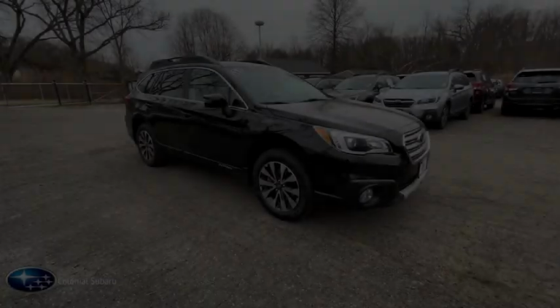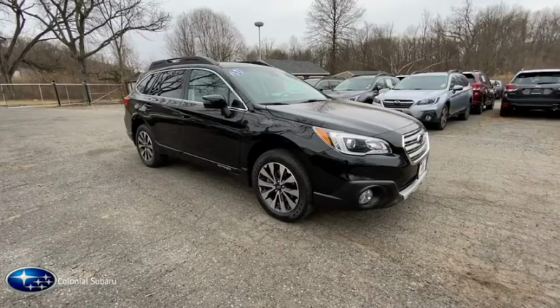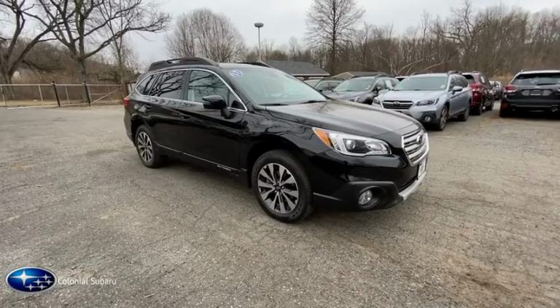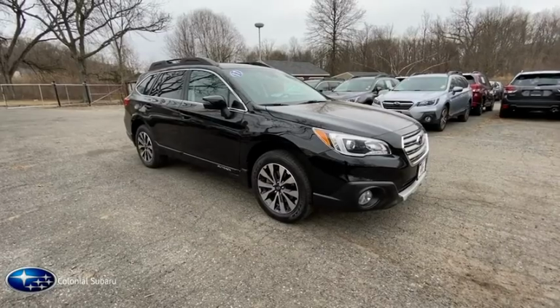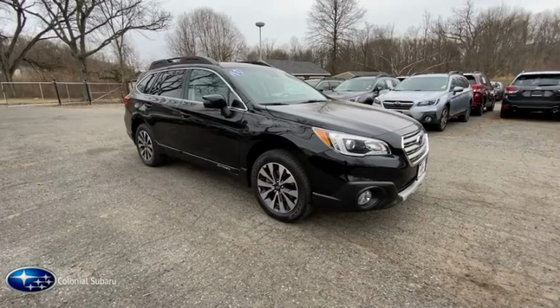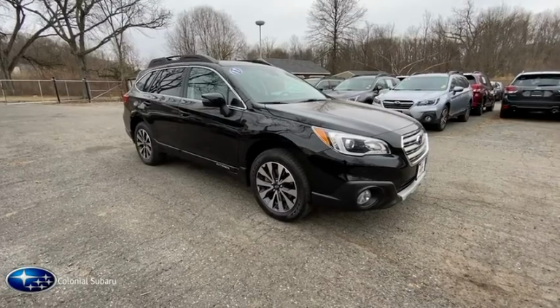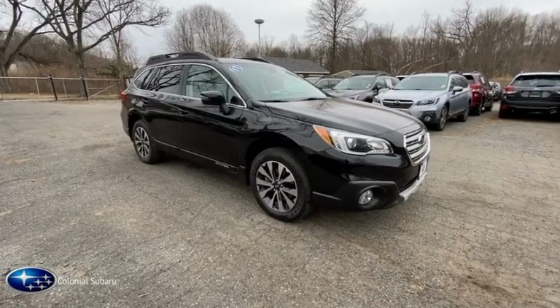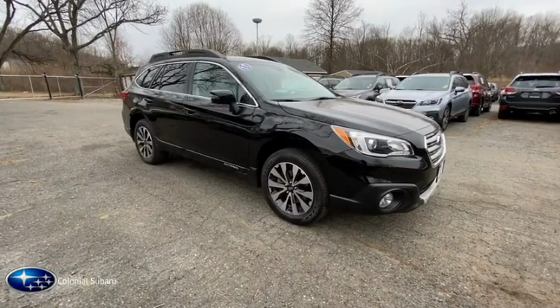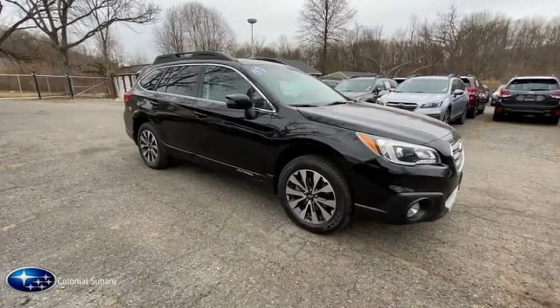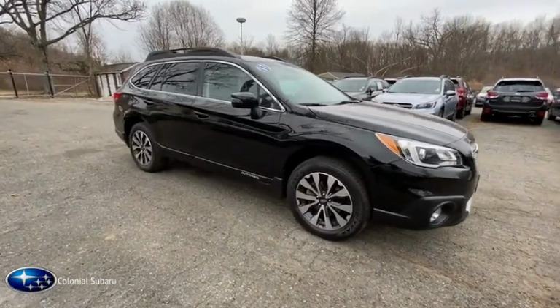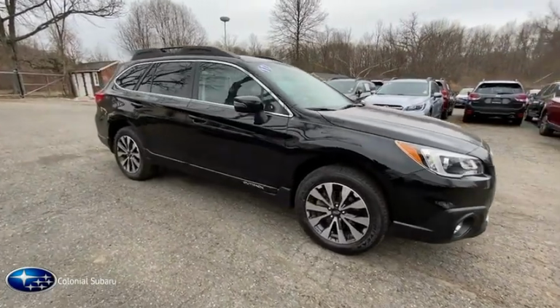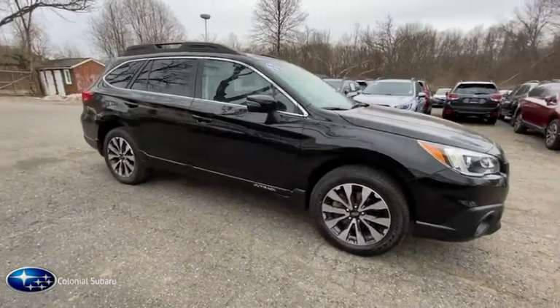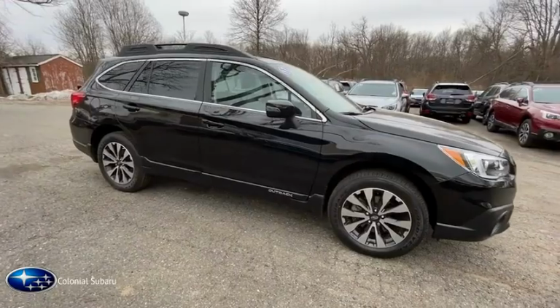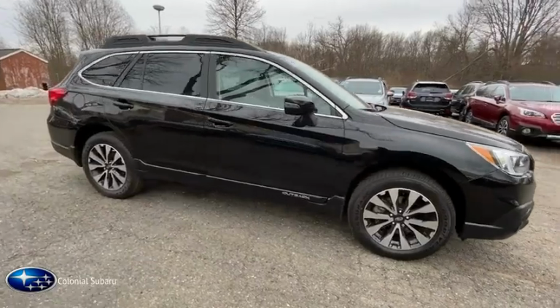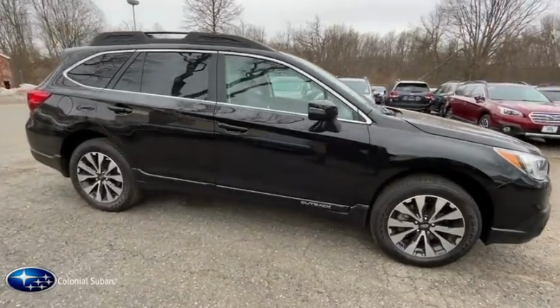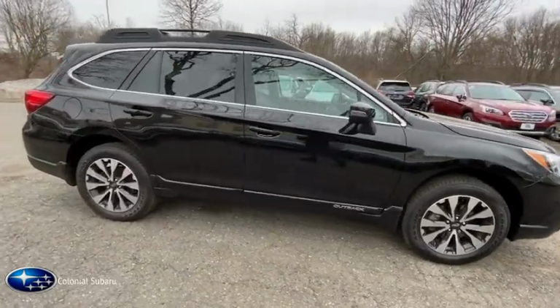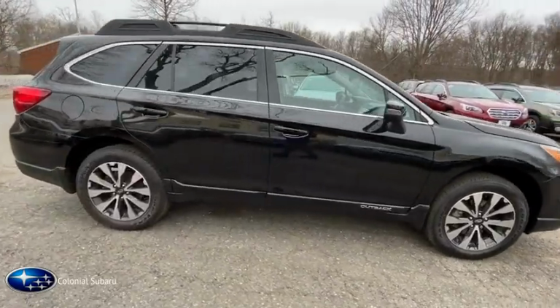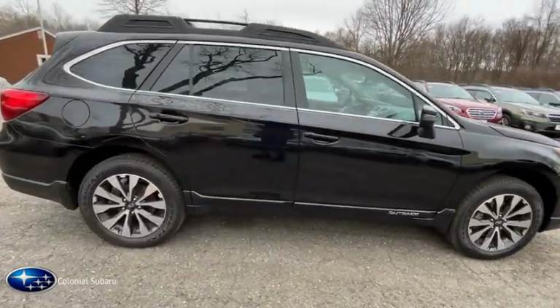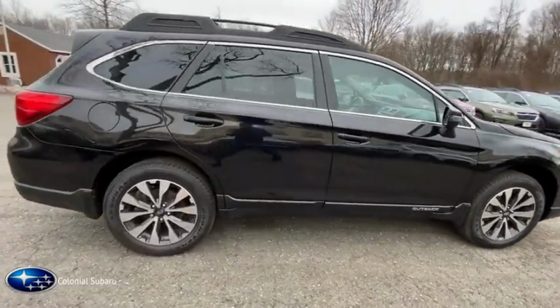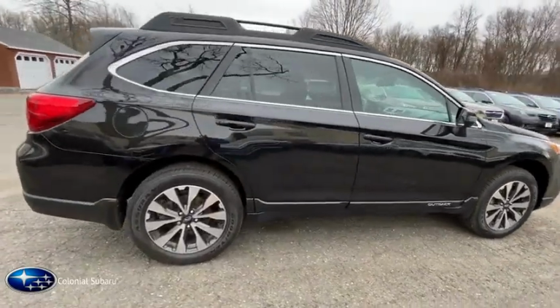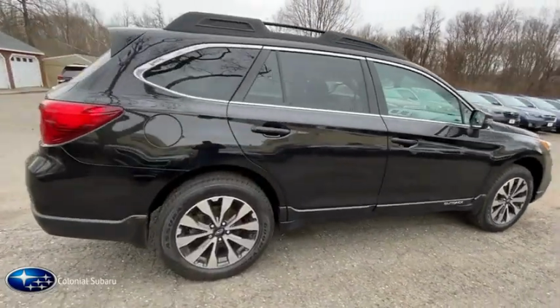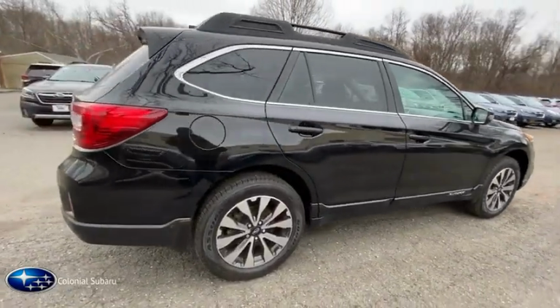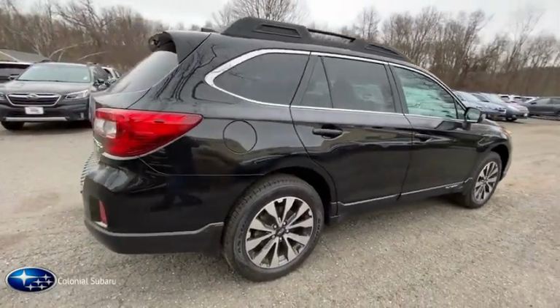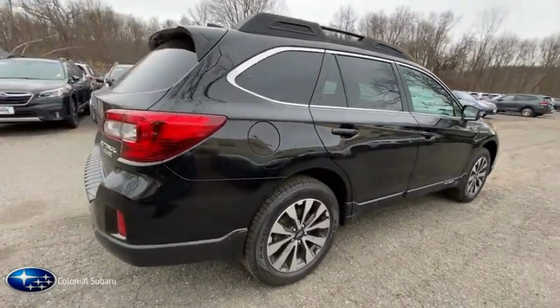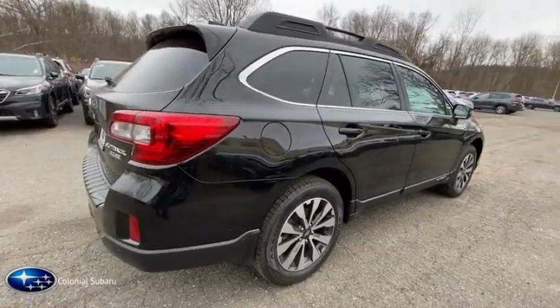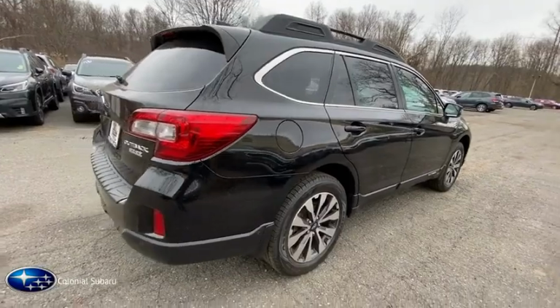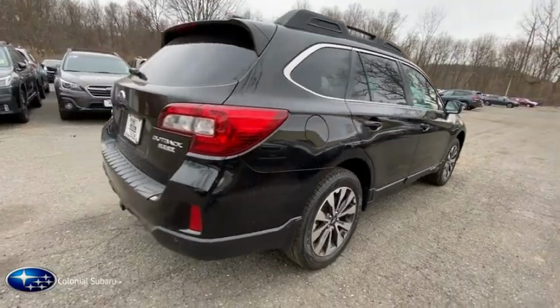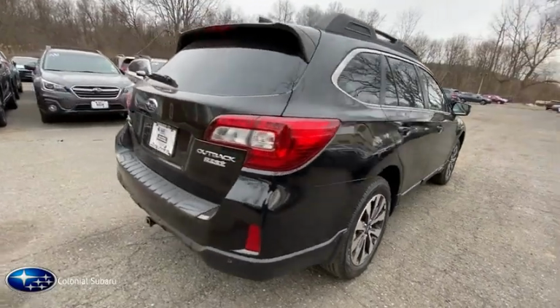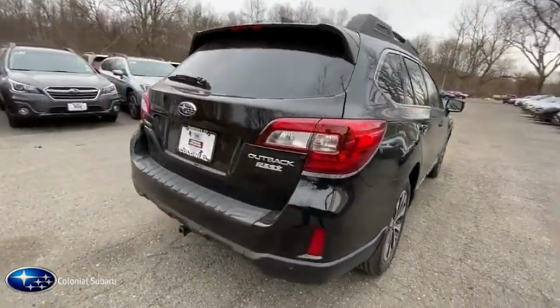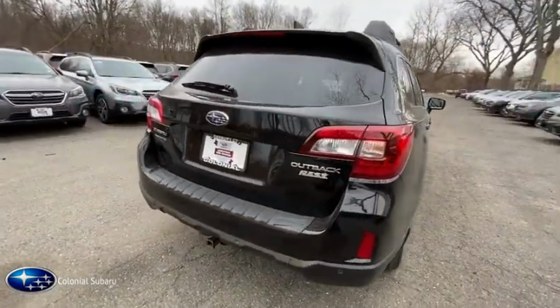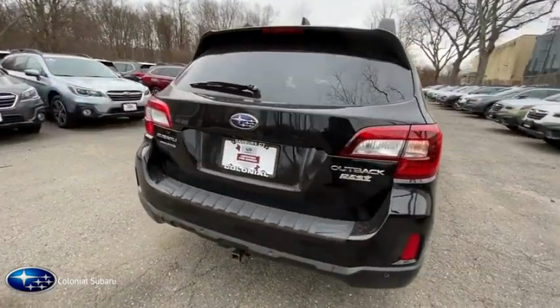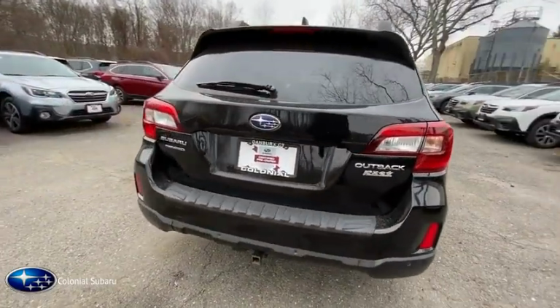We are pleased to show you the 2017 Subaru Outback. Take the go-anywhere capability of all-wheel drive and plenty of room for cargo and companions, and you've got the Subaru Outback. Let the adventure begin.